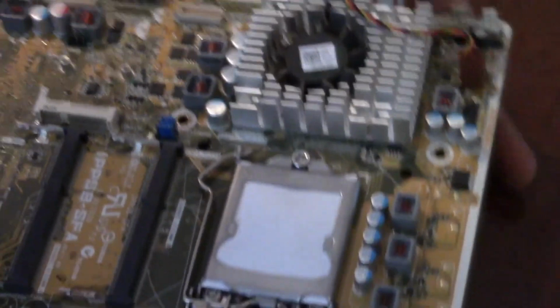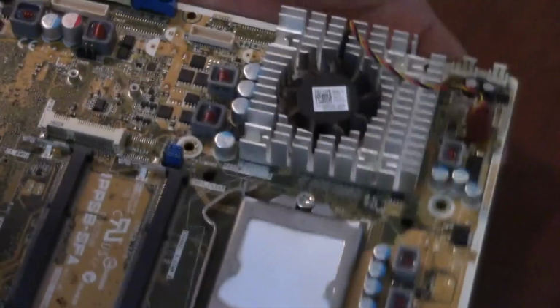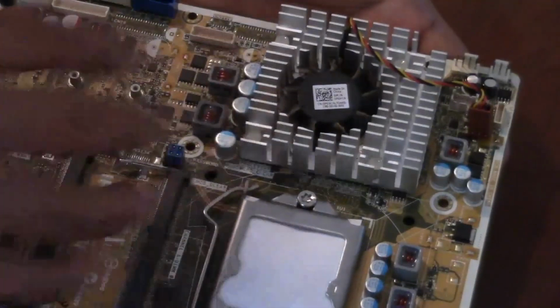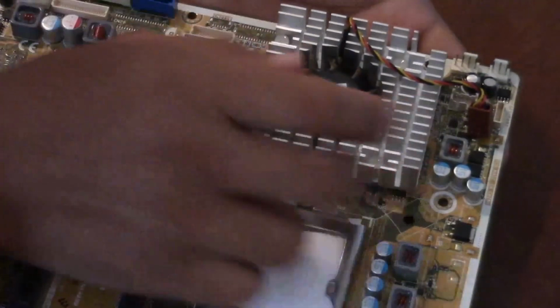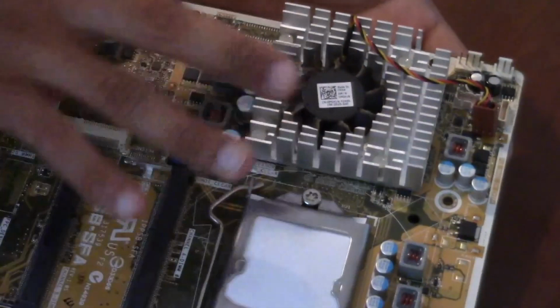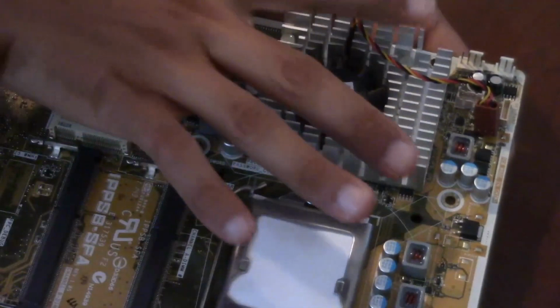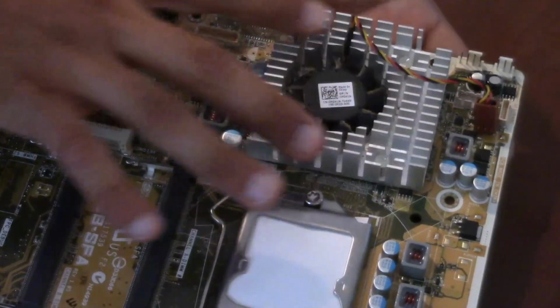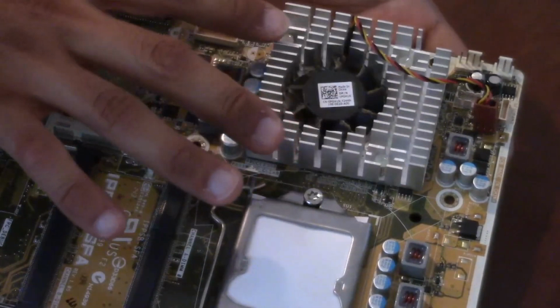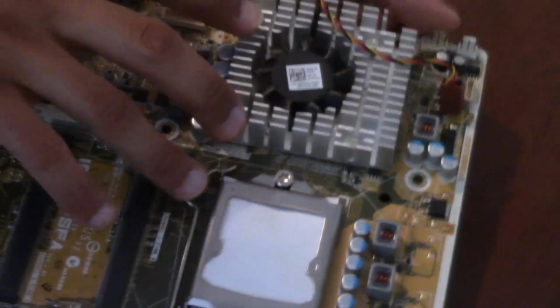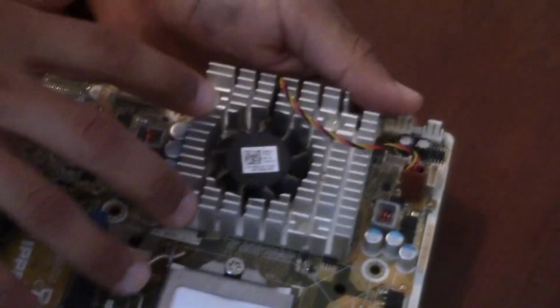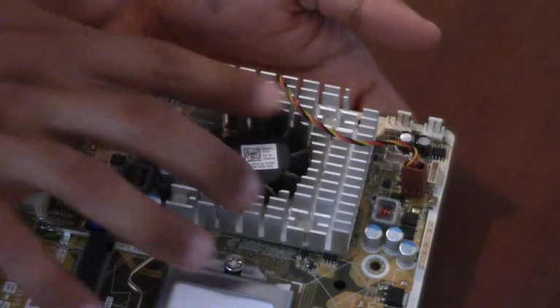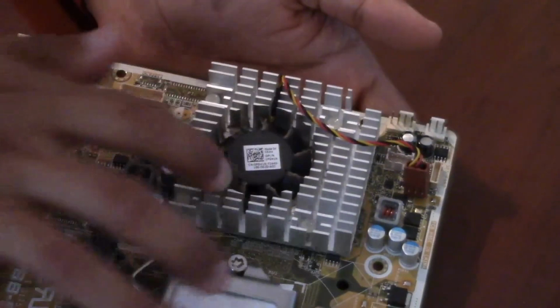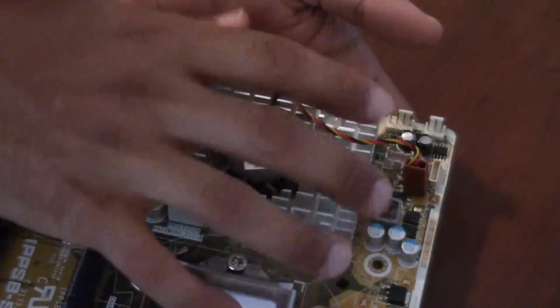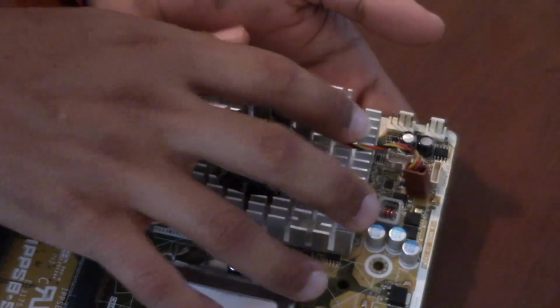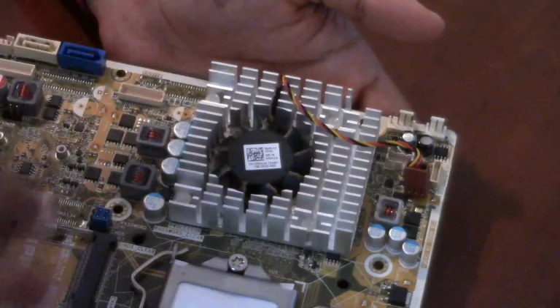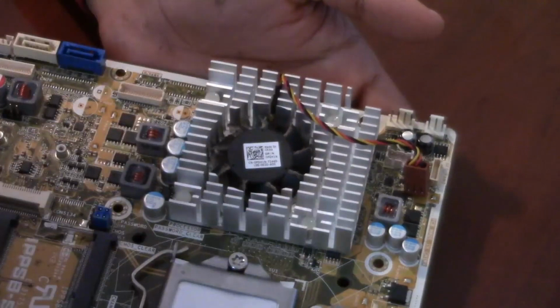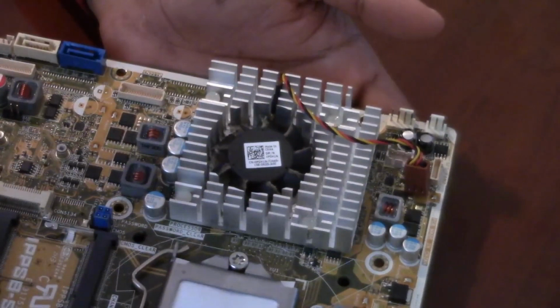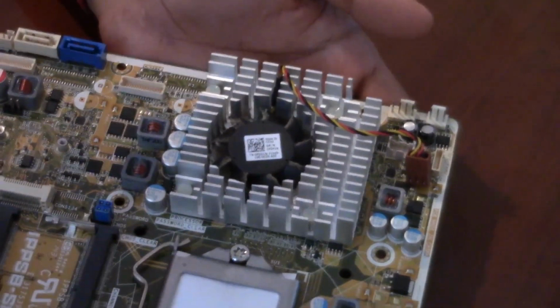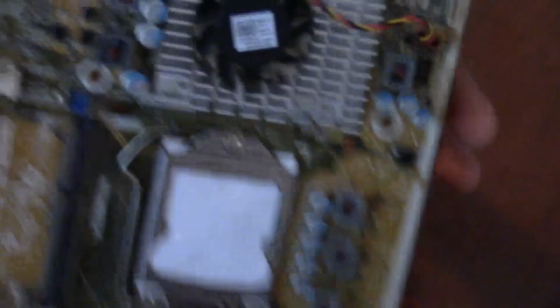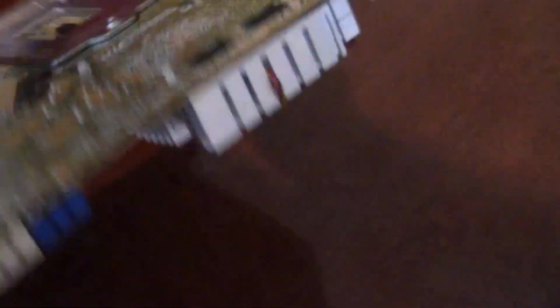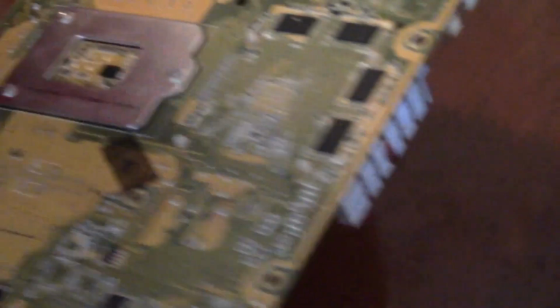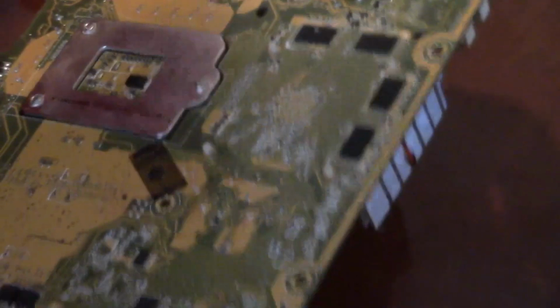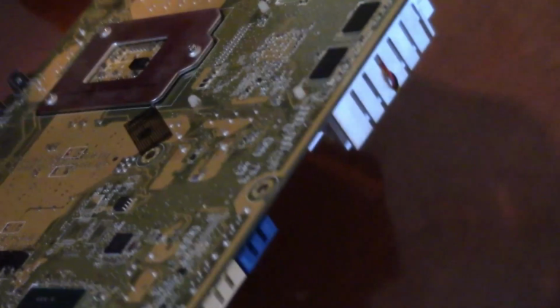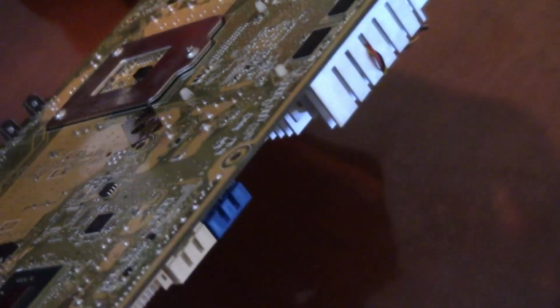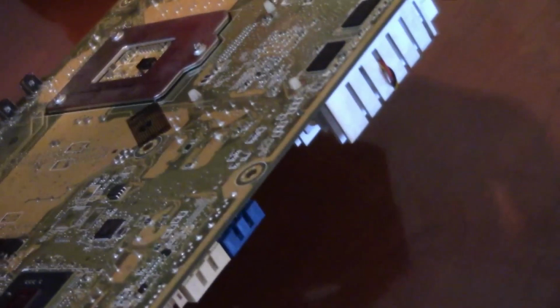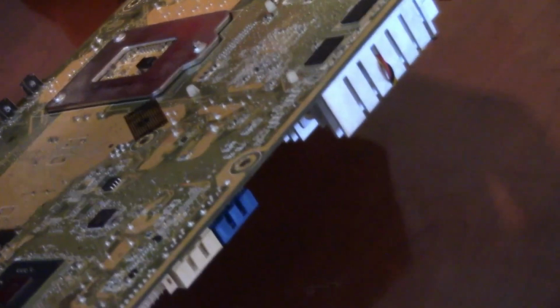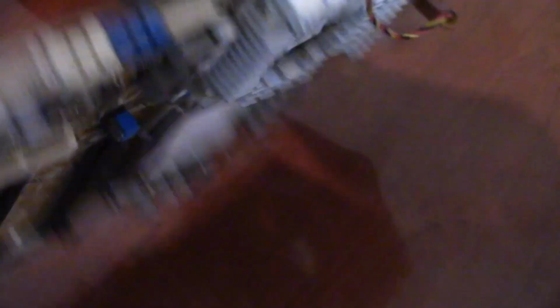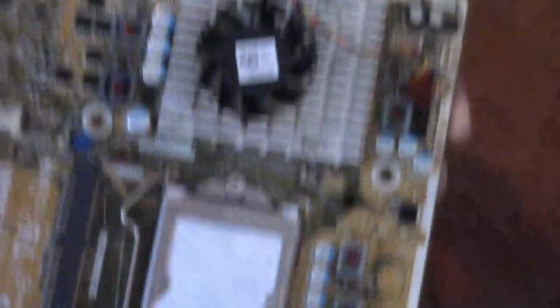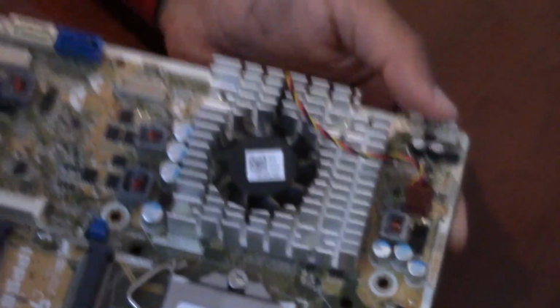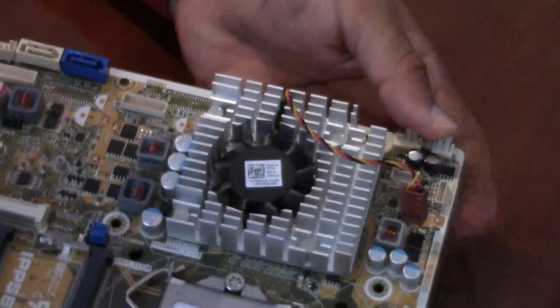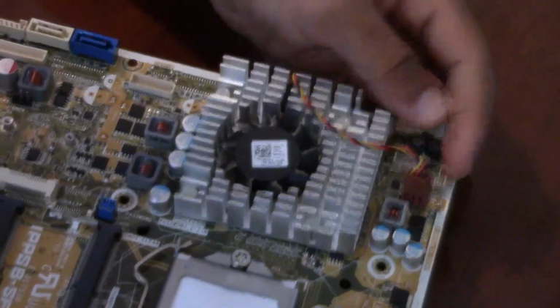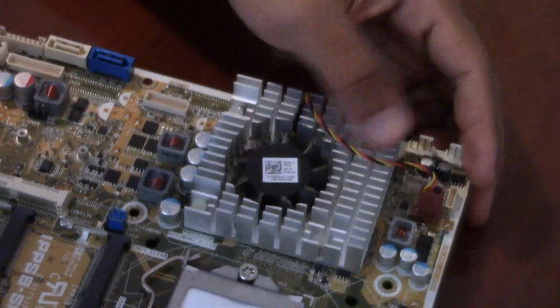This right here — this heatsink right there — is actually on top of the graphics card. It's a GT 630, something like that.